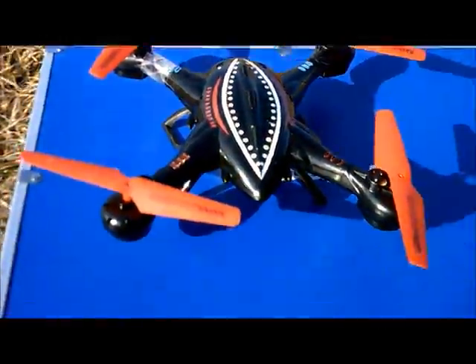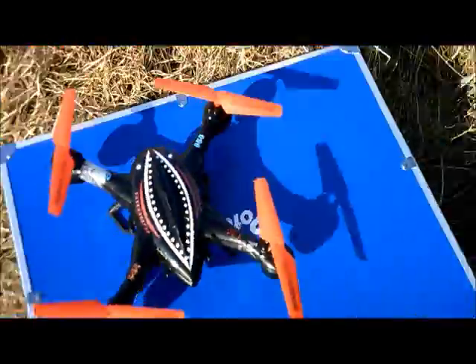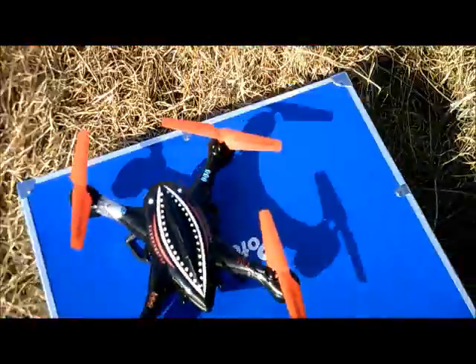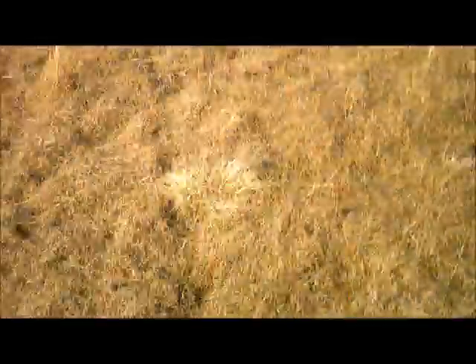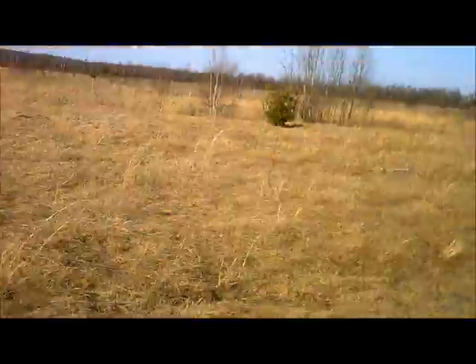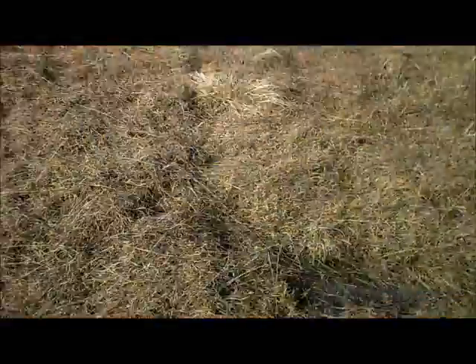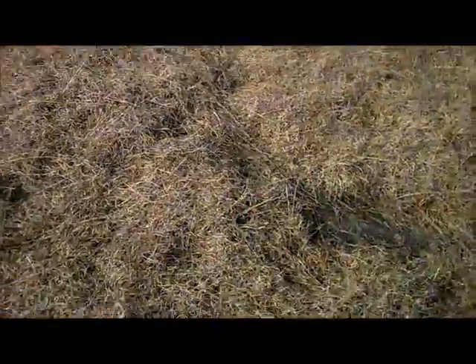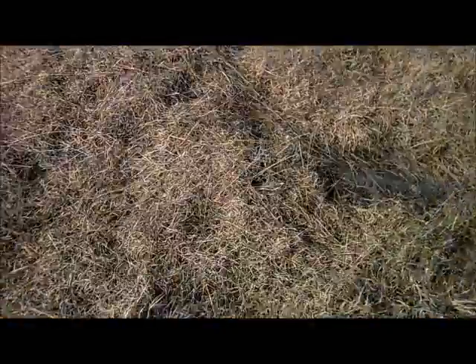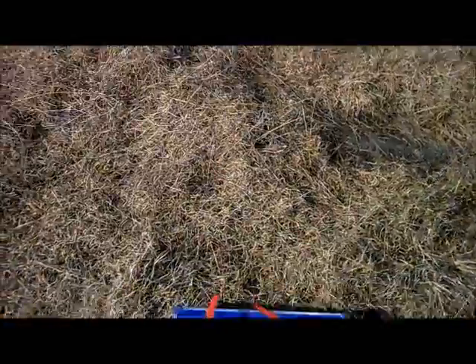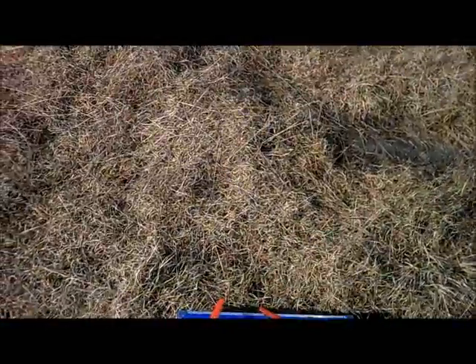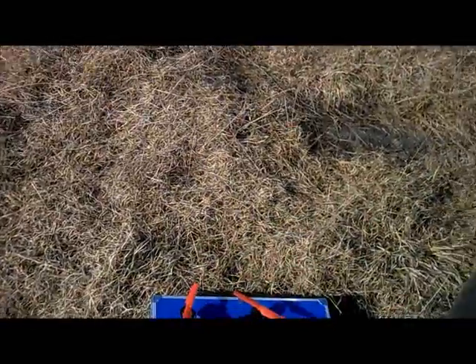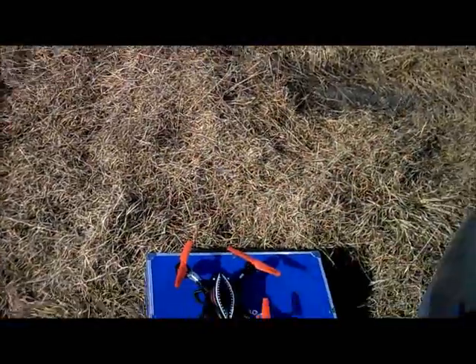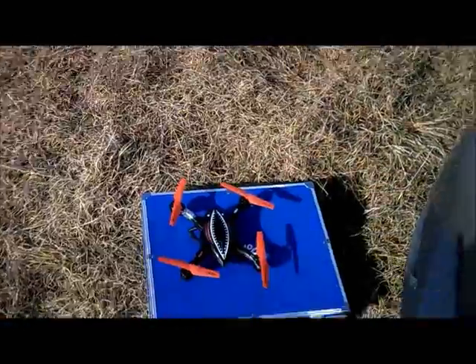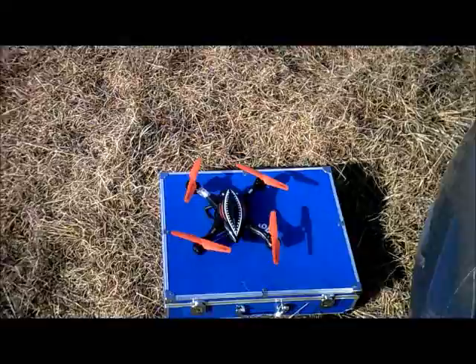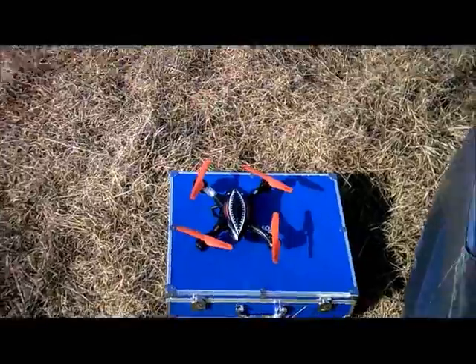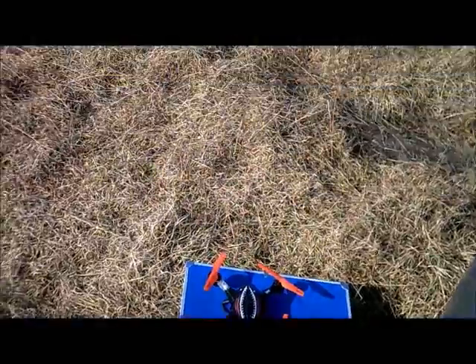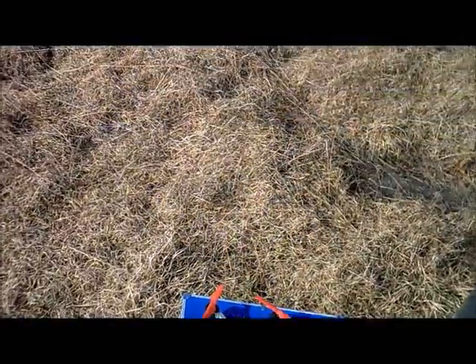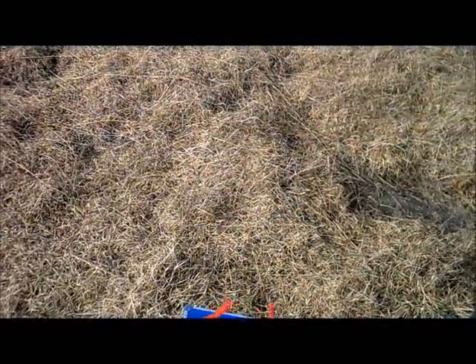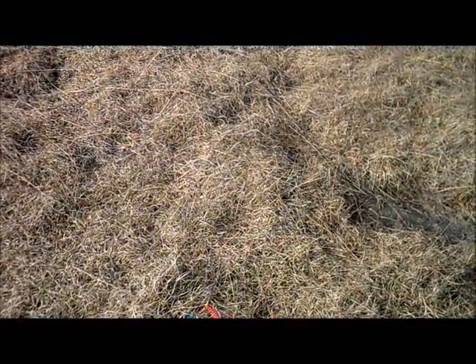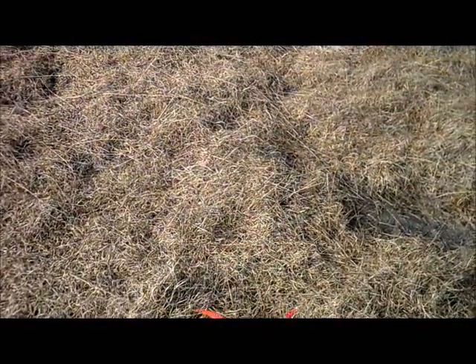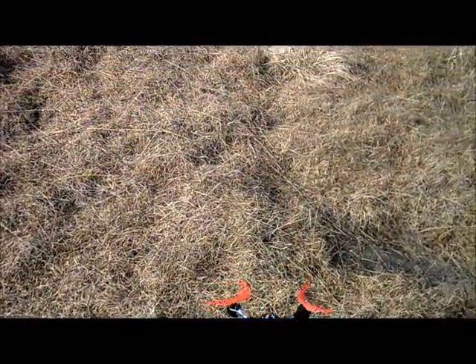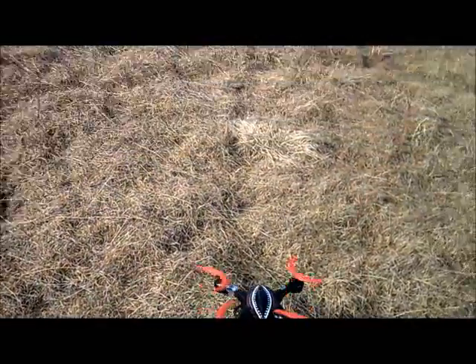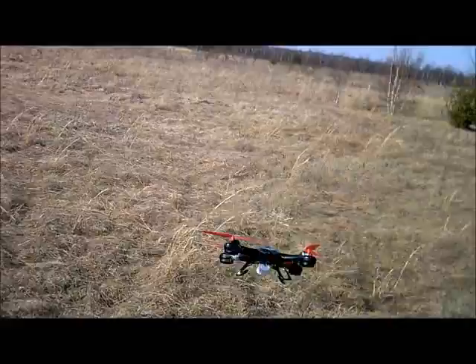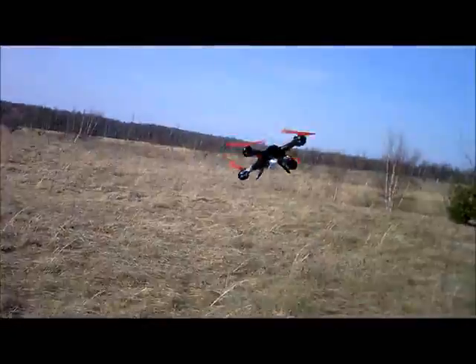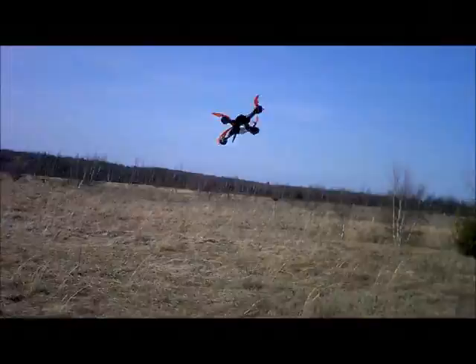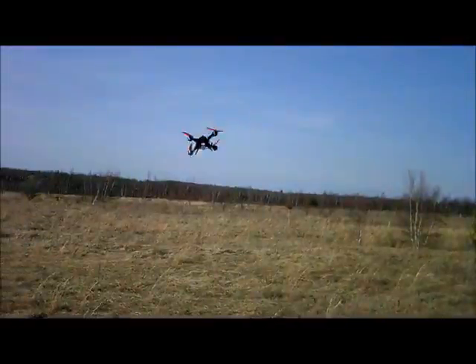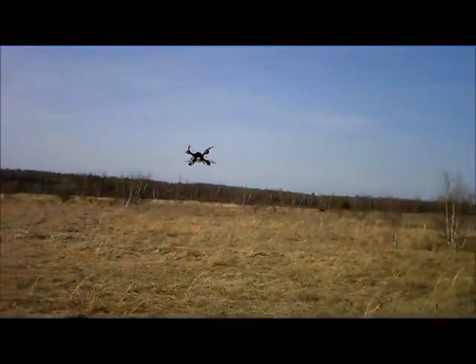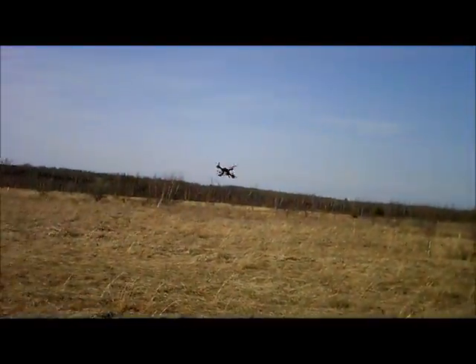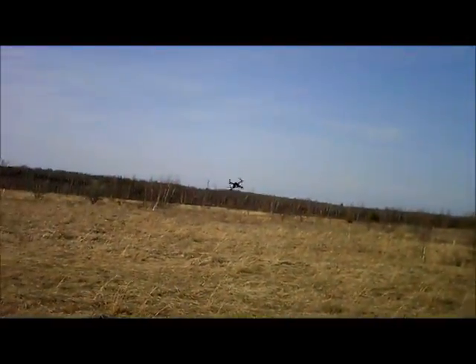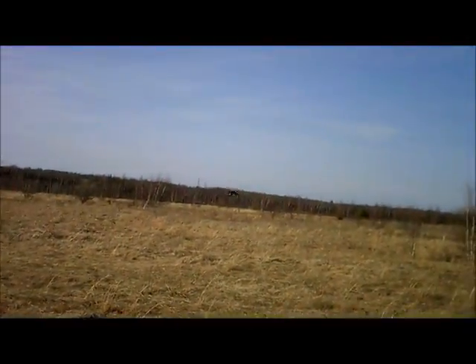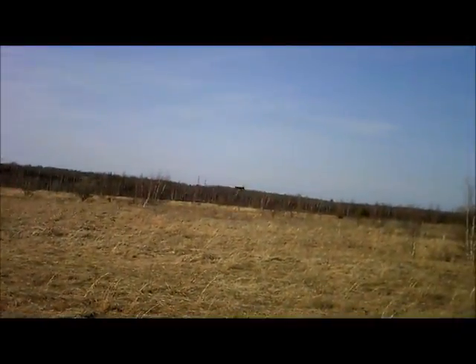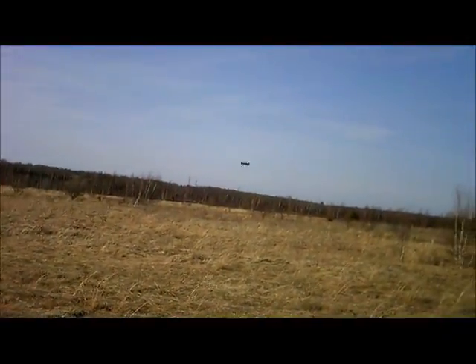Jdrone here. This is a lateral flight test to see if this can go past 300 feet. I have markers set up and we're going to take this out and see how it does.